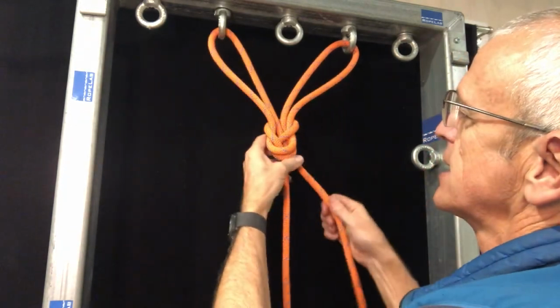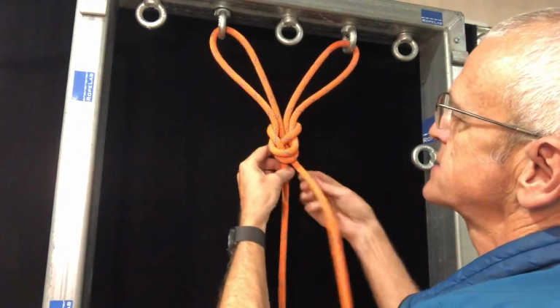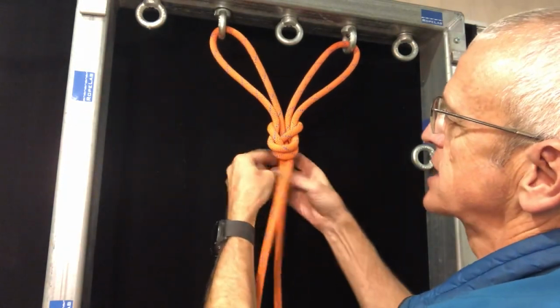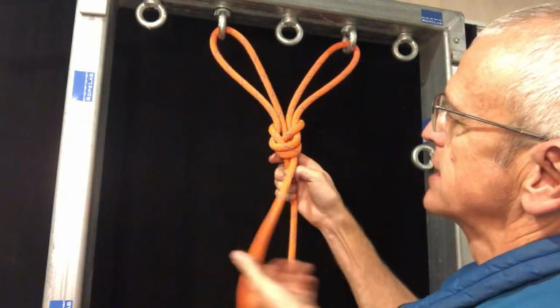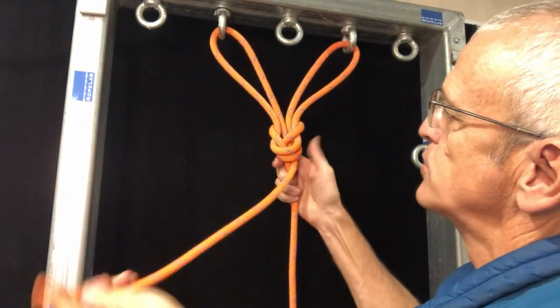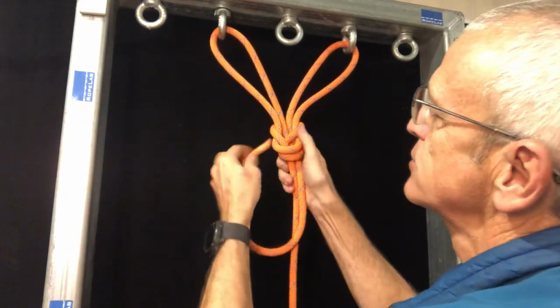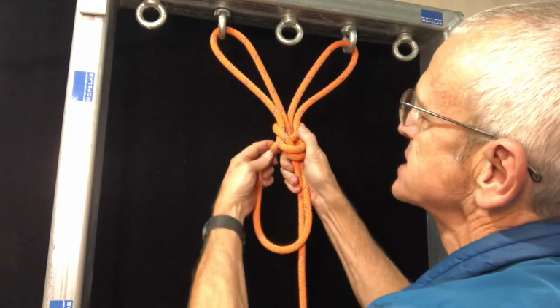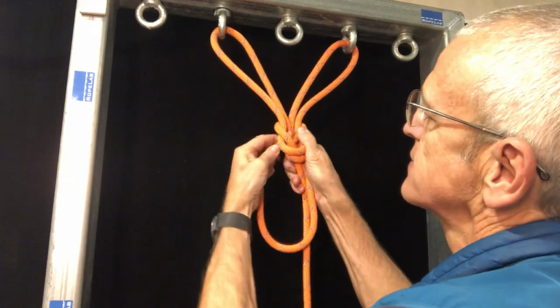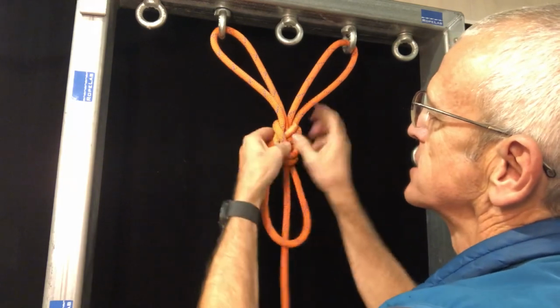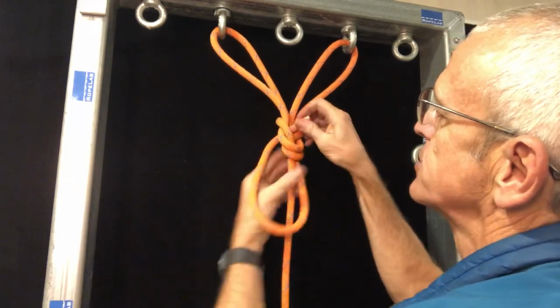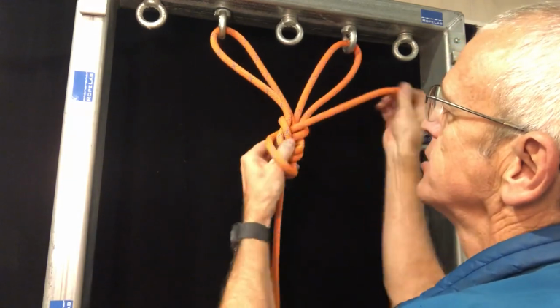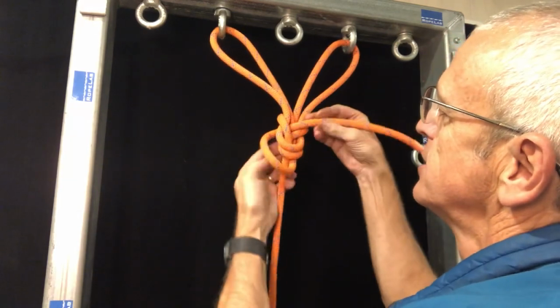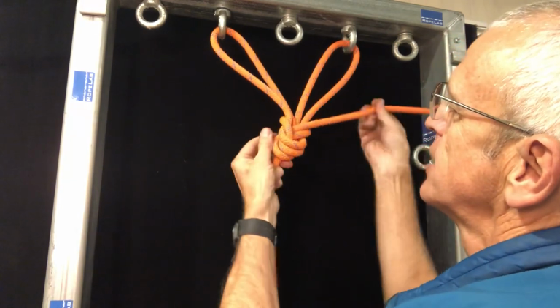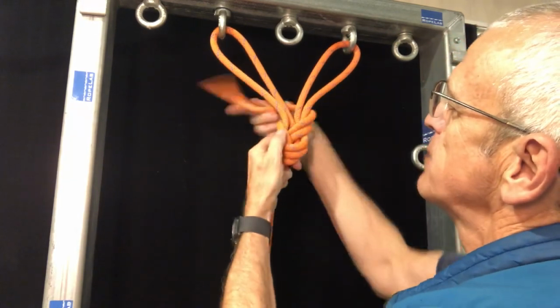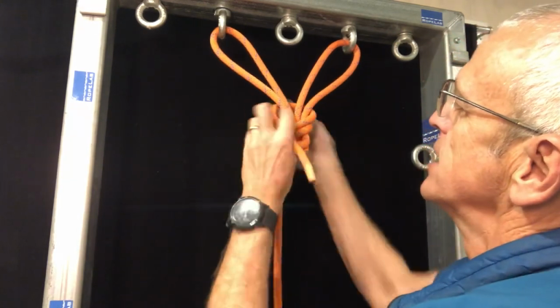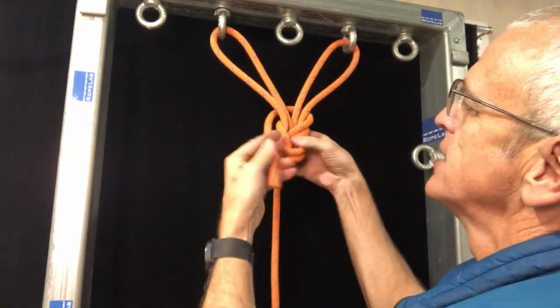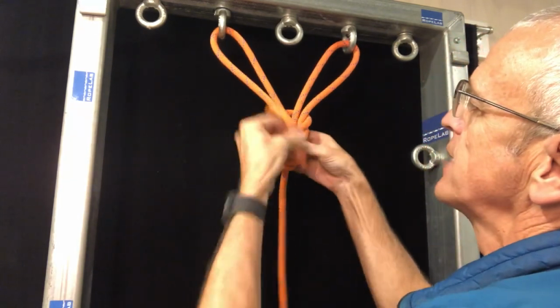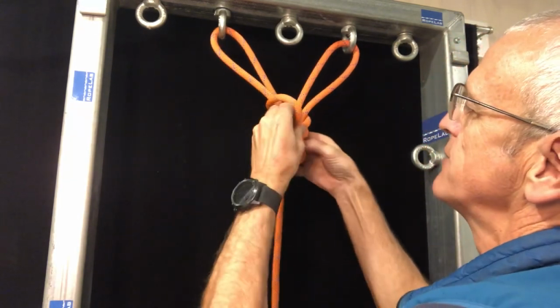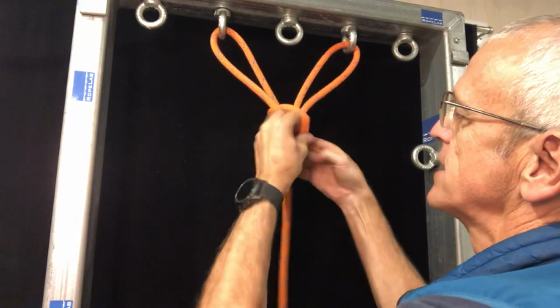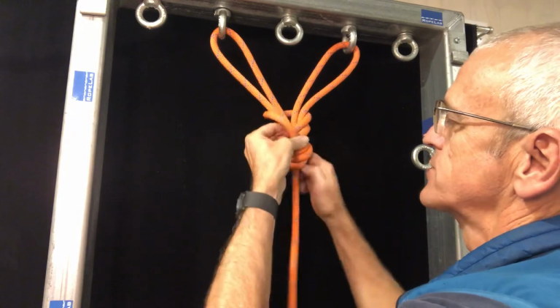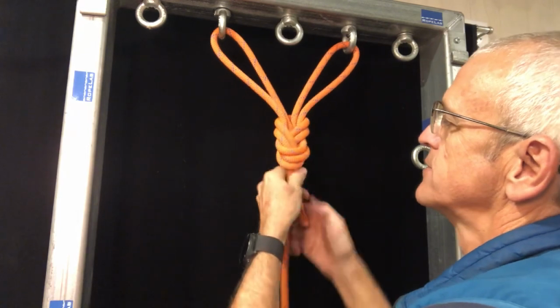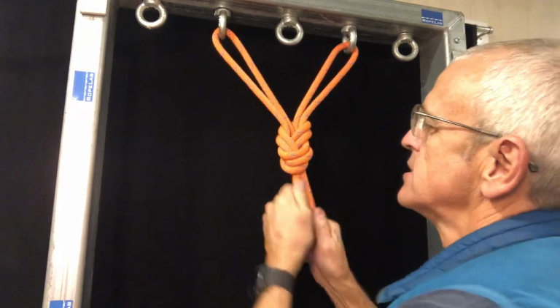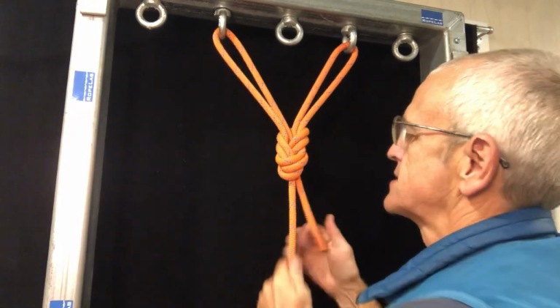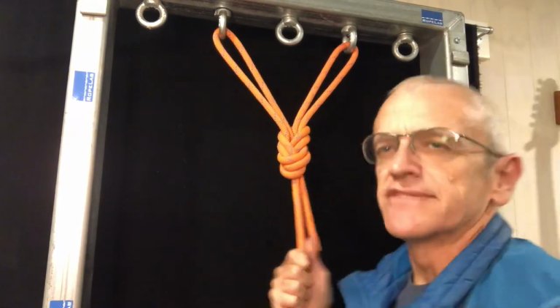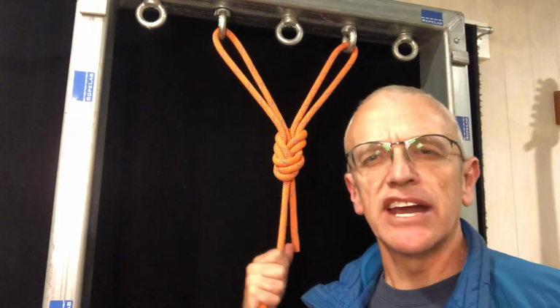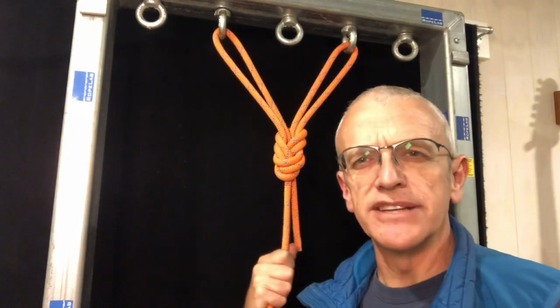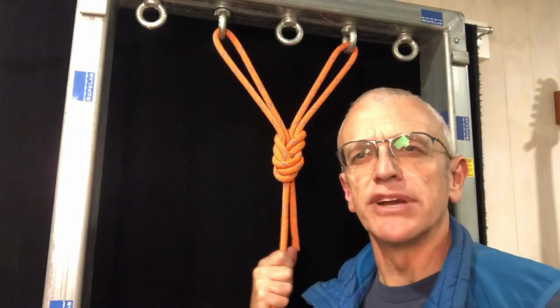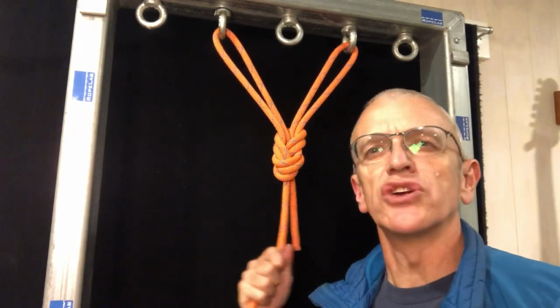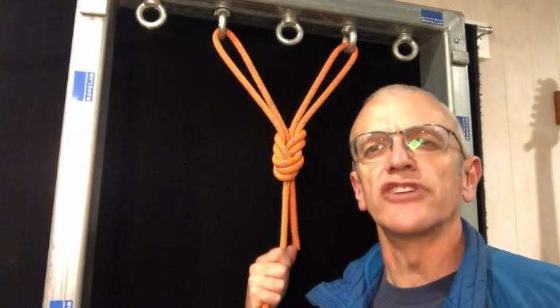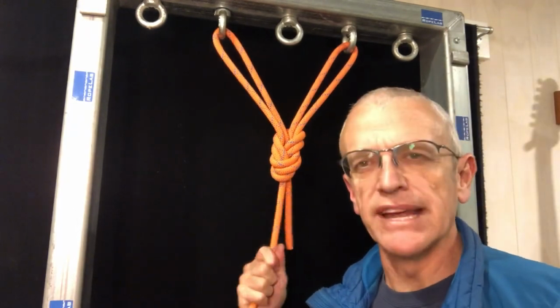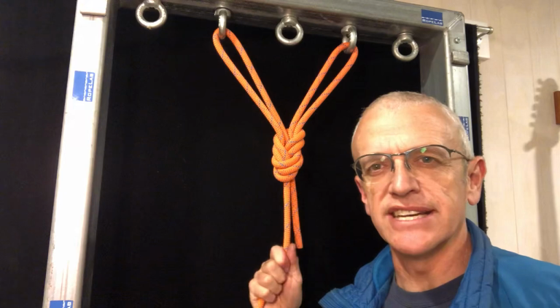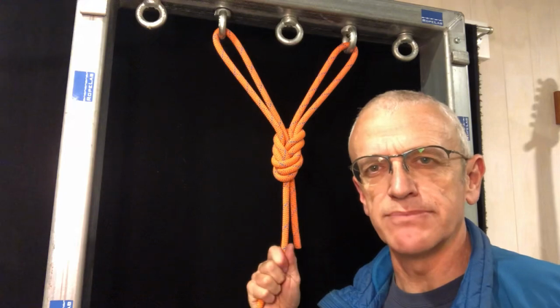Complete this stage like a regular retraced figure of eight: up through that hole, around behind, and then dive down there to finish it off. It saves a ton of carabiners and it's really secure if you've got public access to a space.